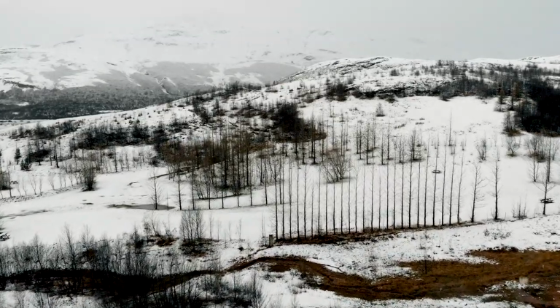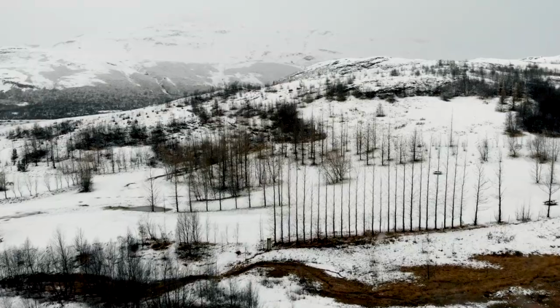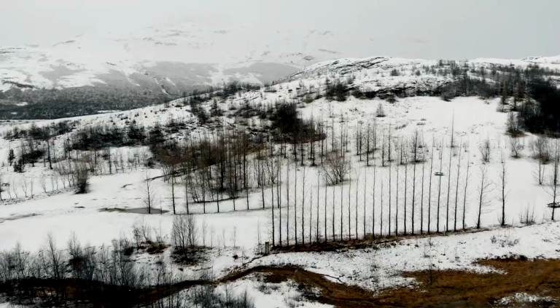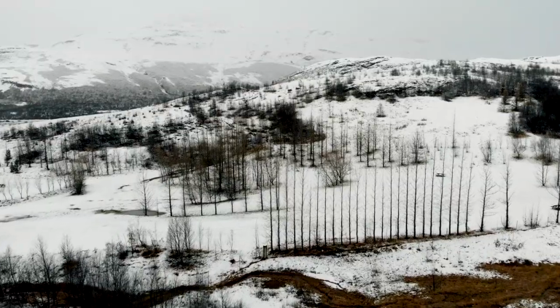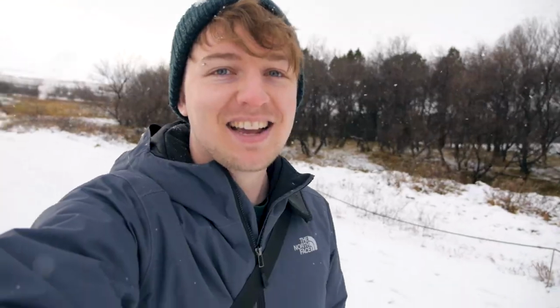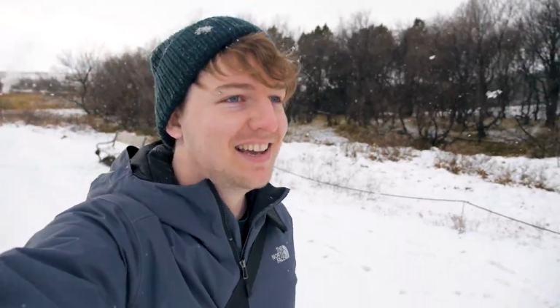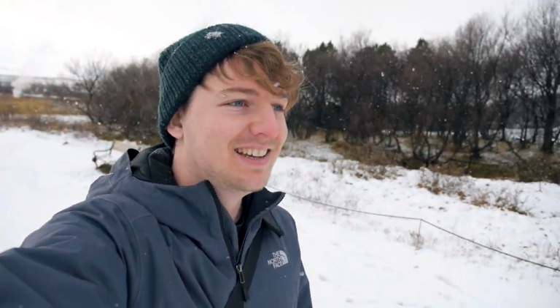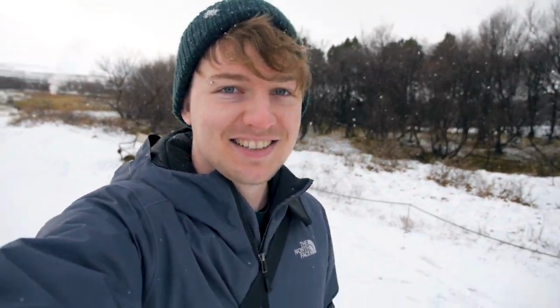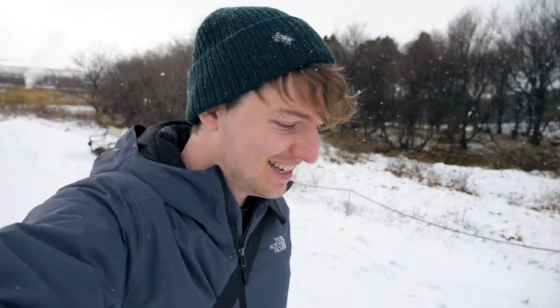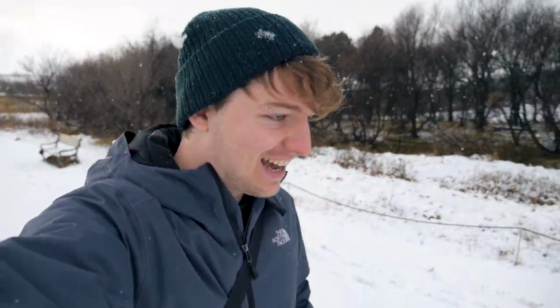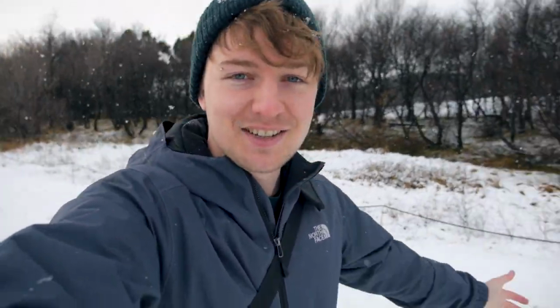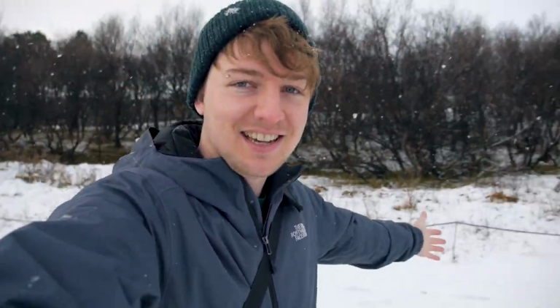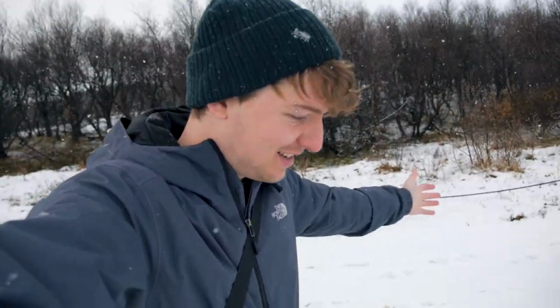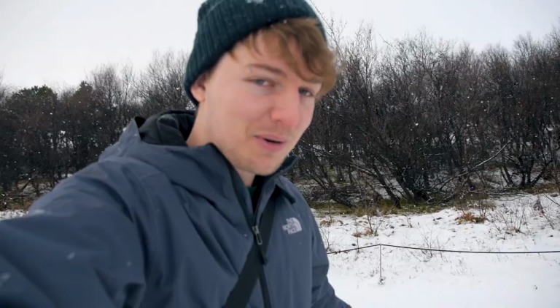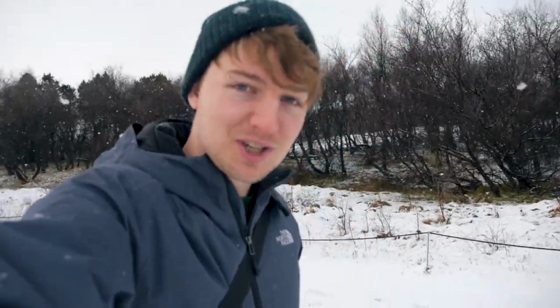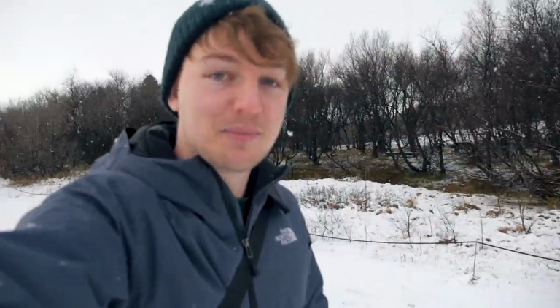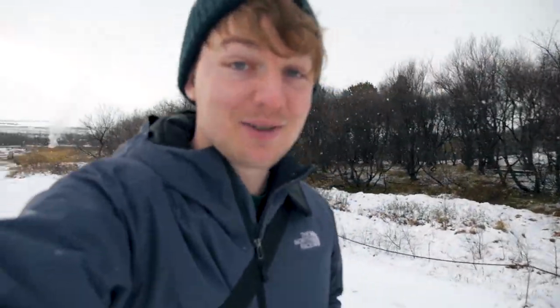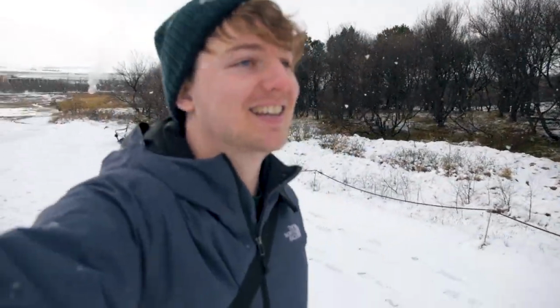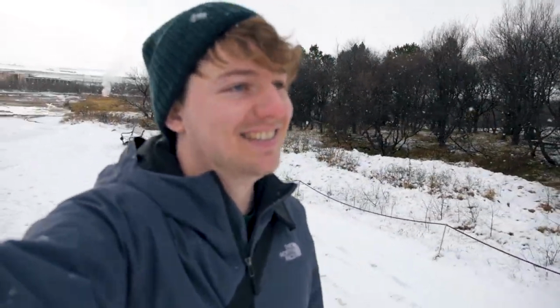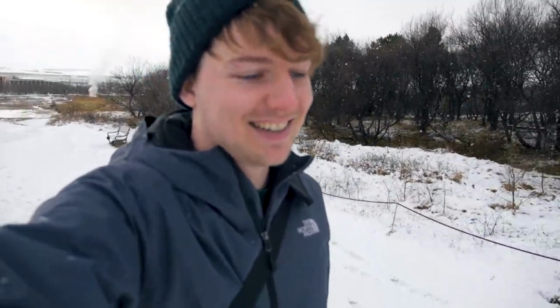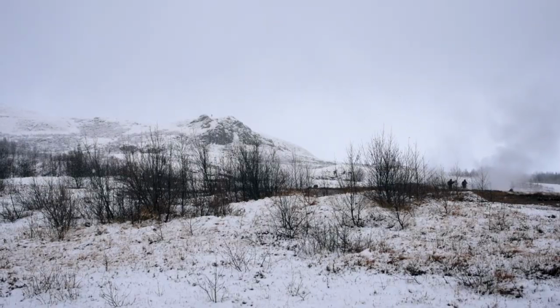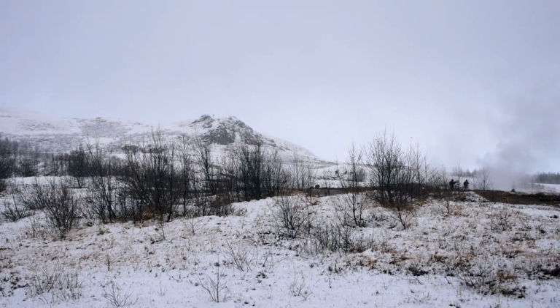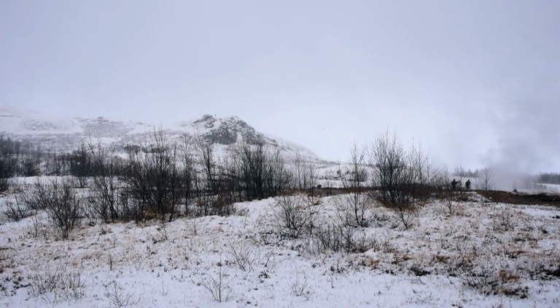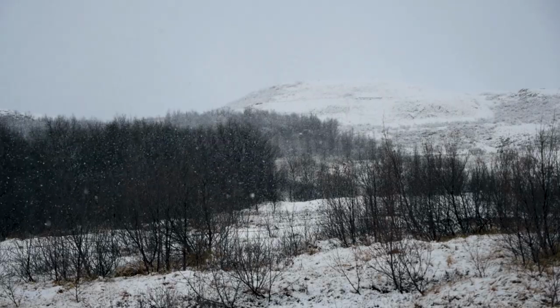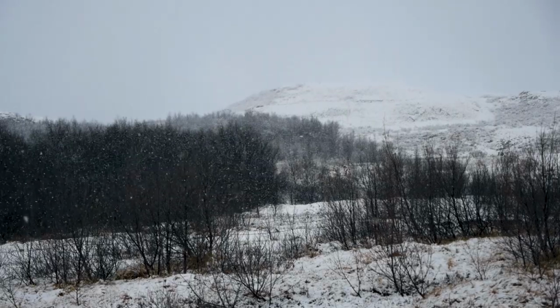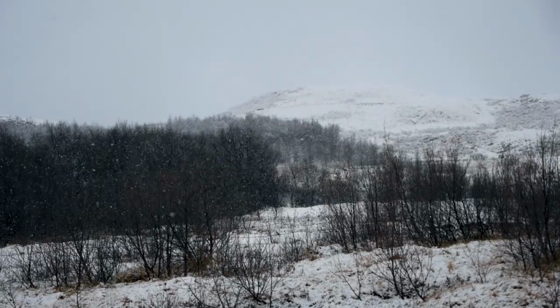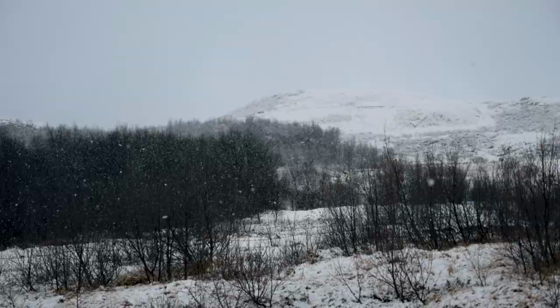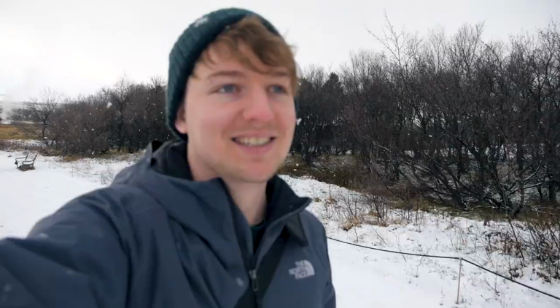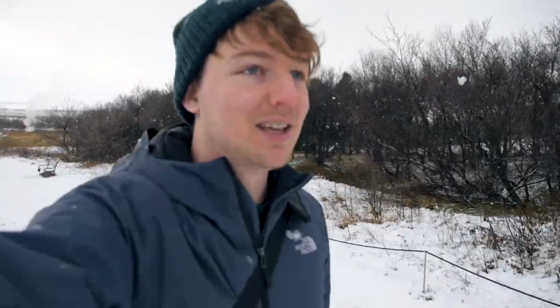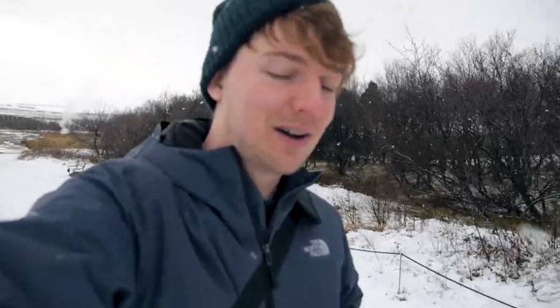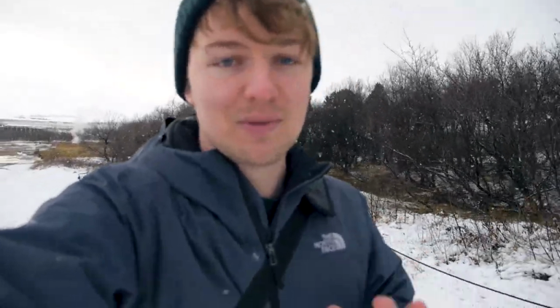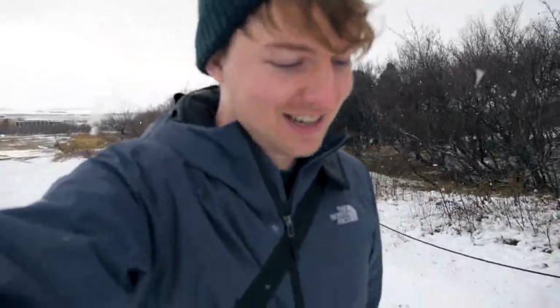Good morning. It is the next day here in Iceland and as you can see the weather has changed pretty dramatically since yesterday. We've had pretty much all four seasons within the five days that we've been here.